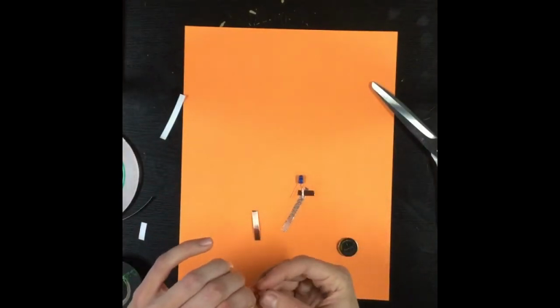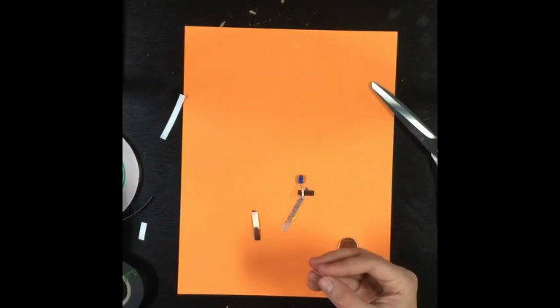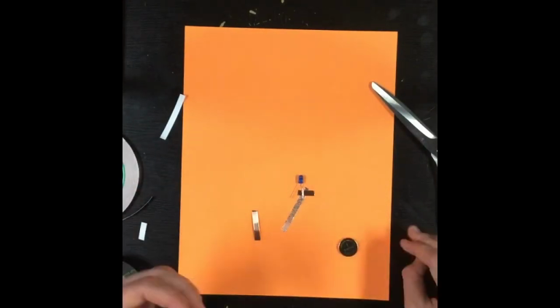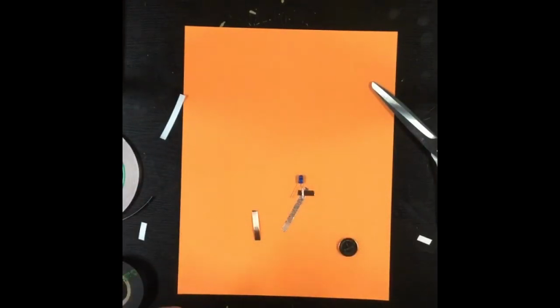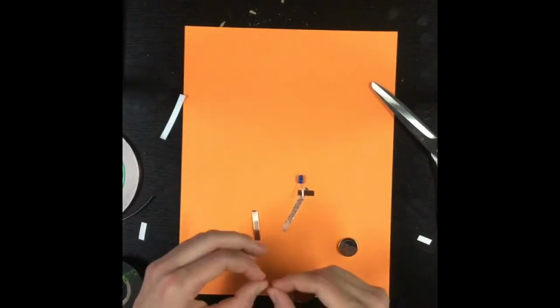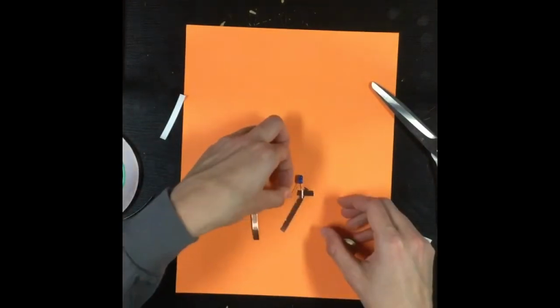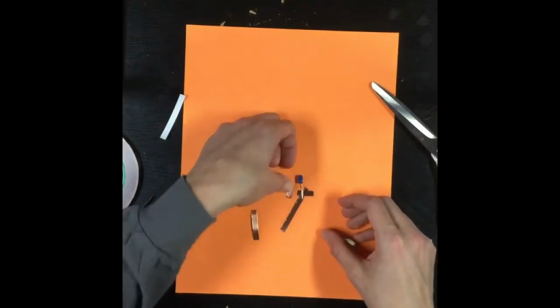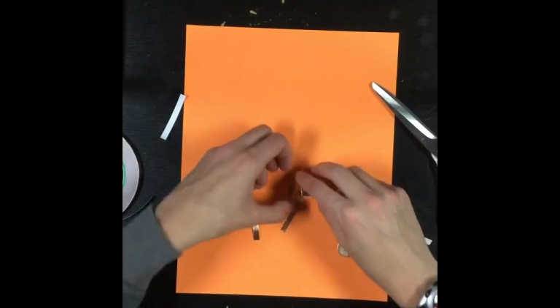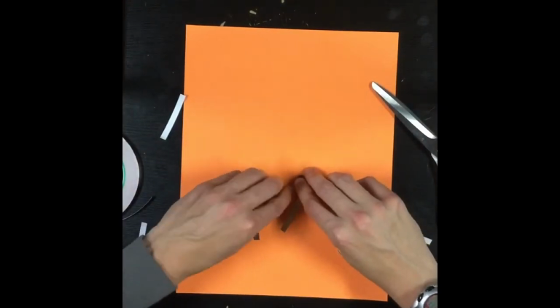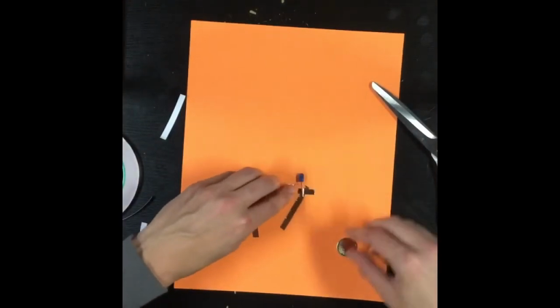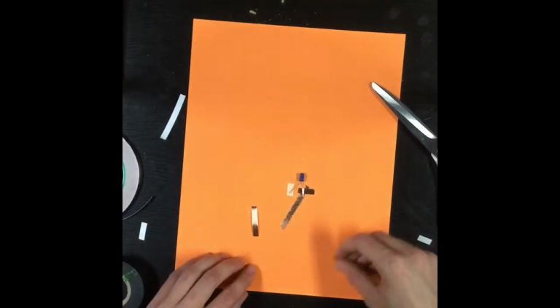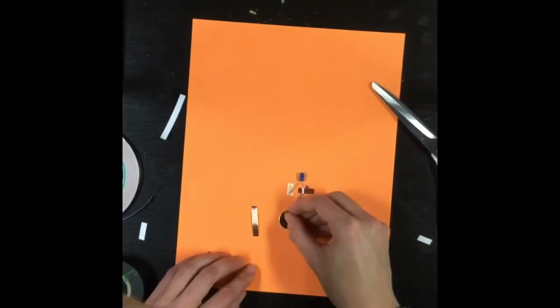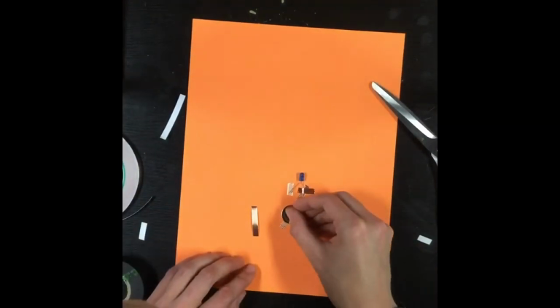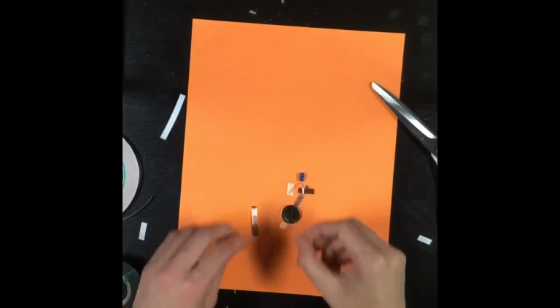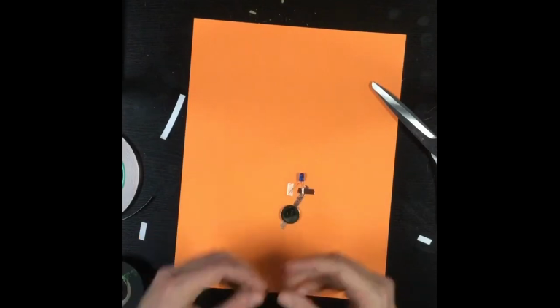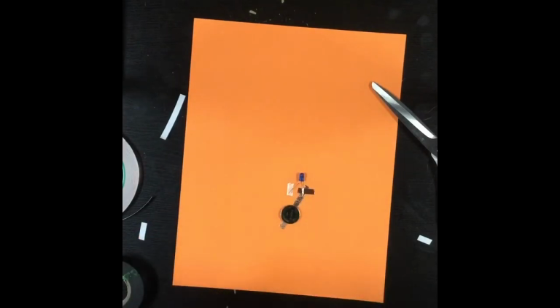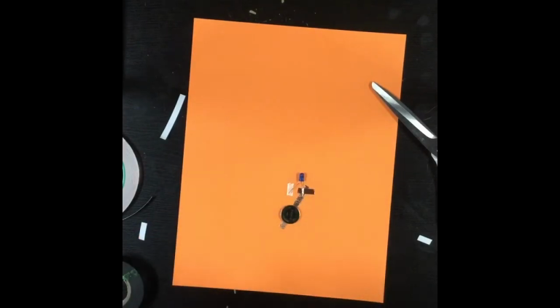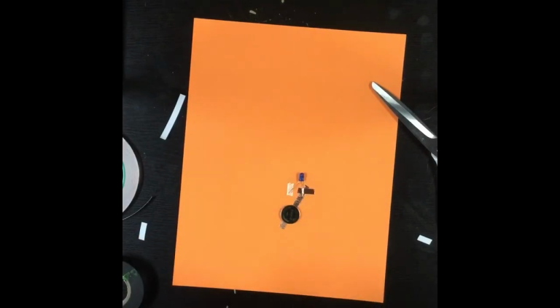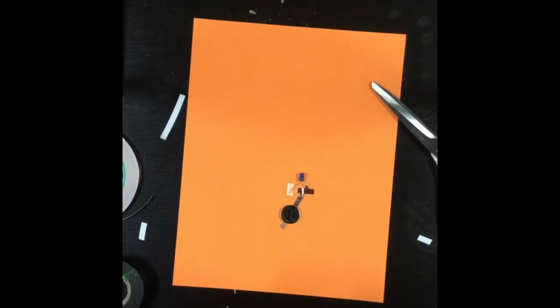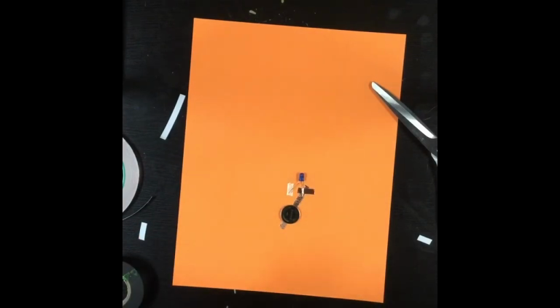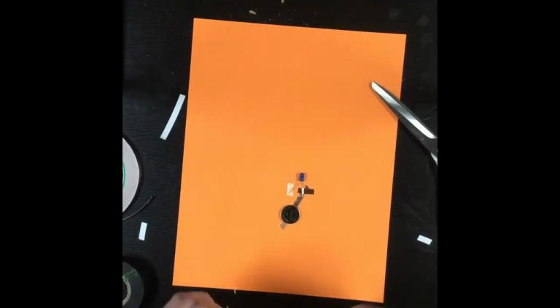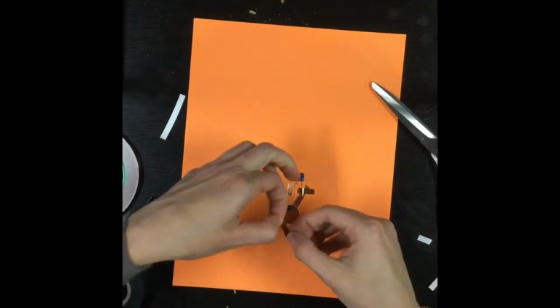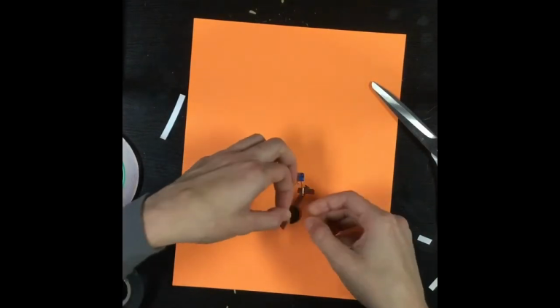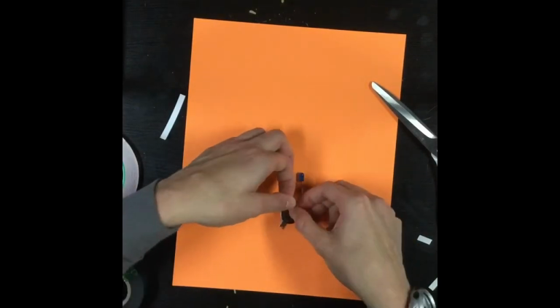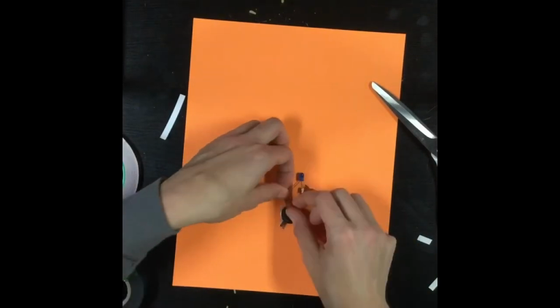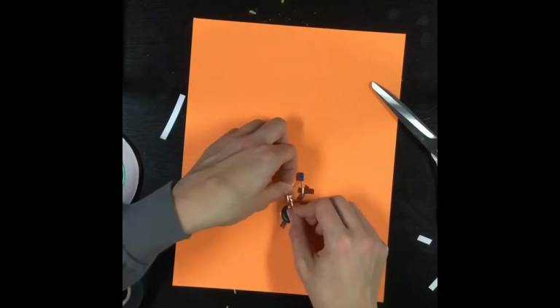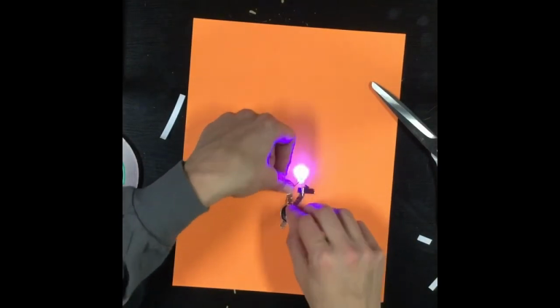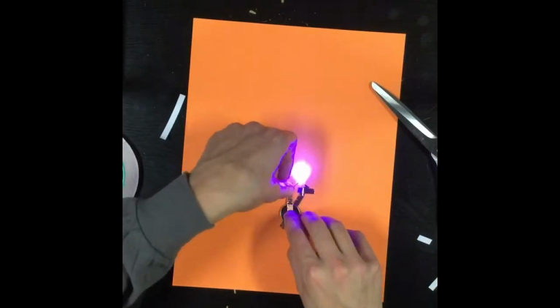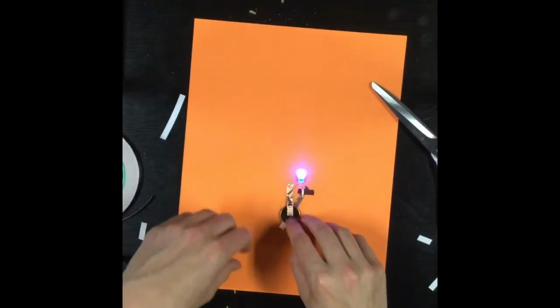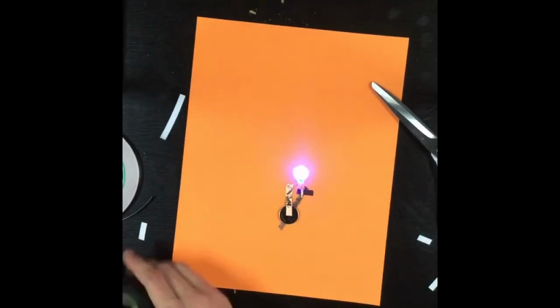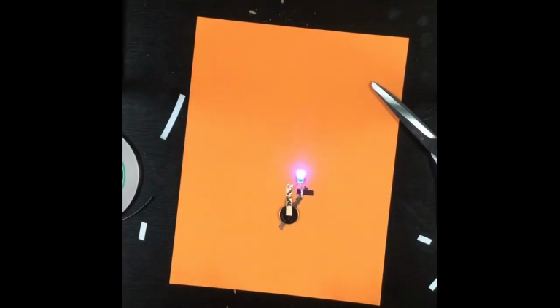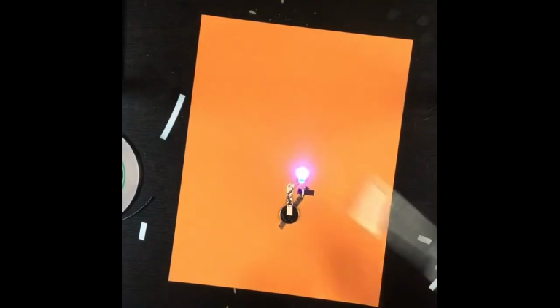You'll also want to make sure that the positive side of the battery connects to the longer leg of the LED, otherwise the circuit will not be completed.